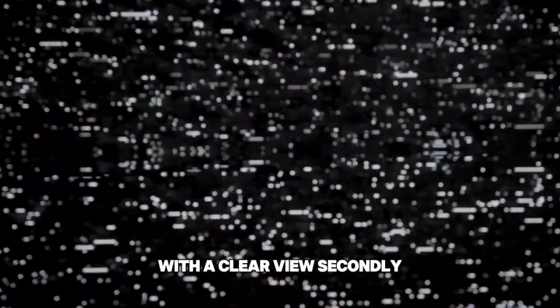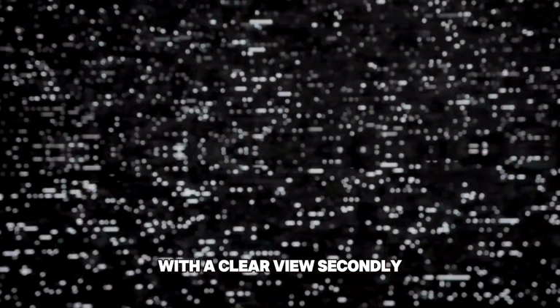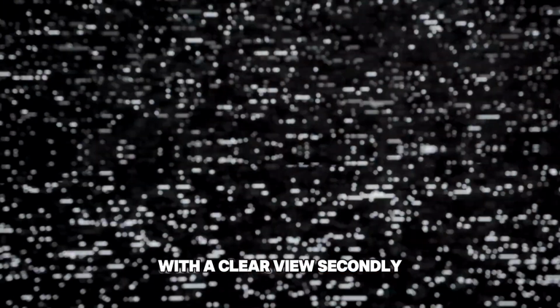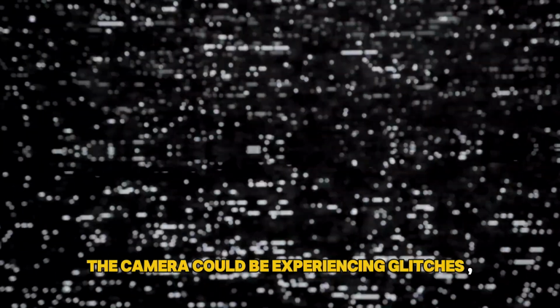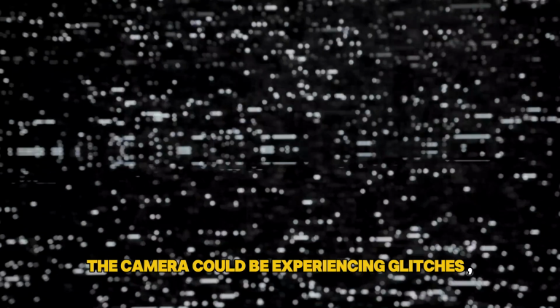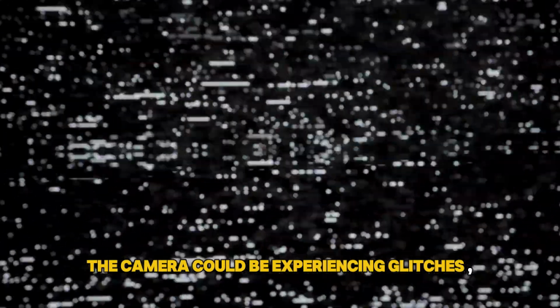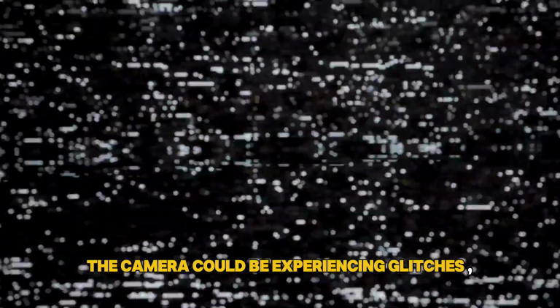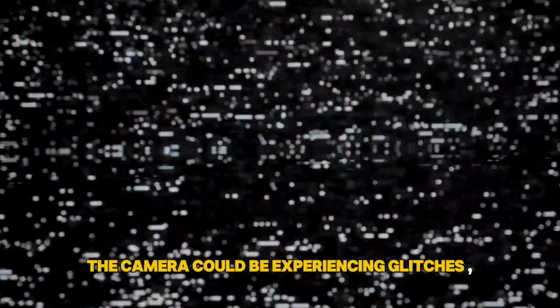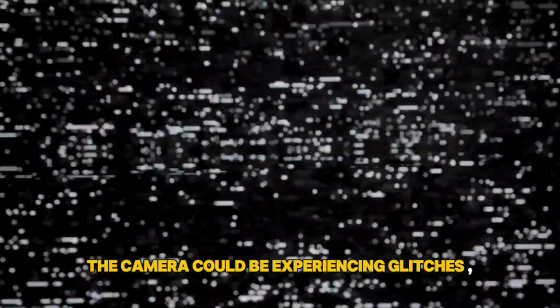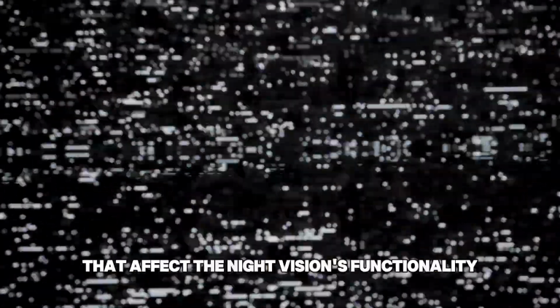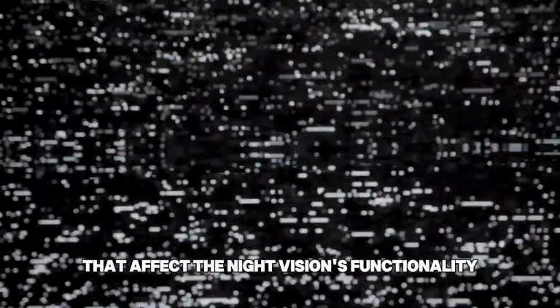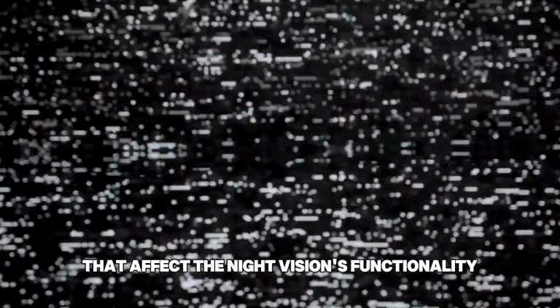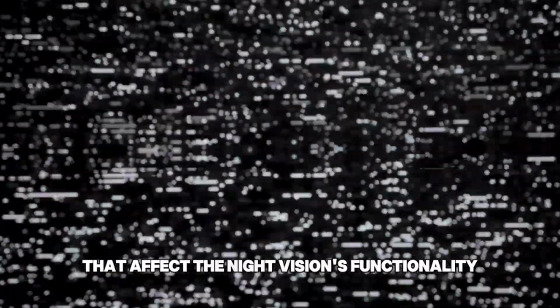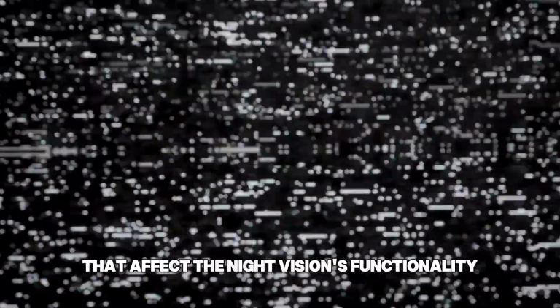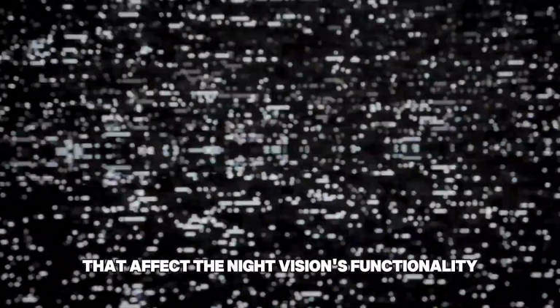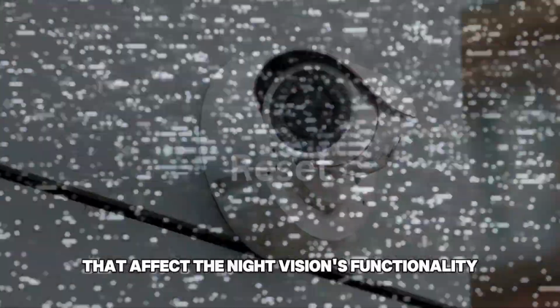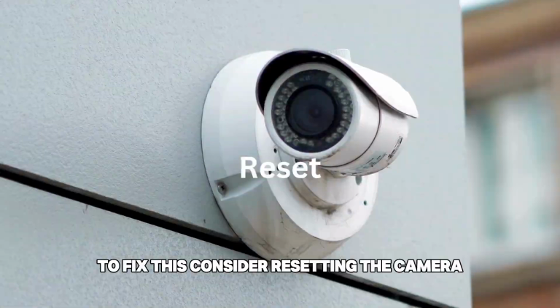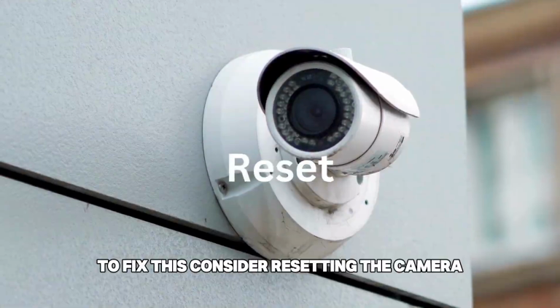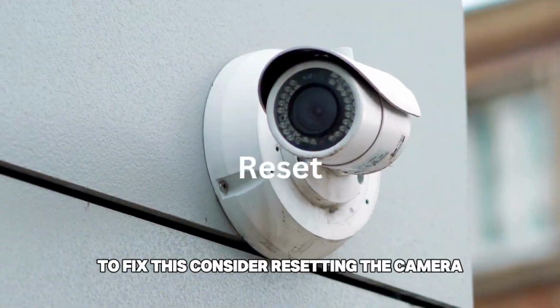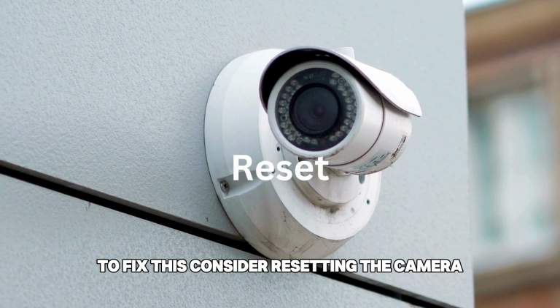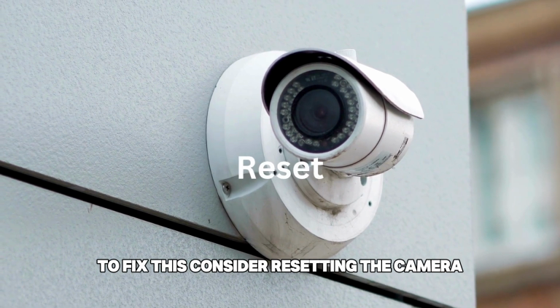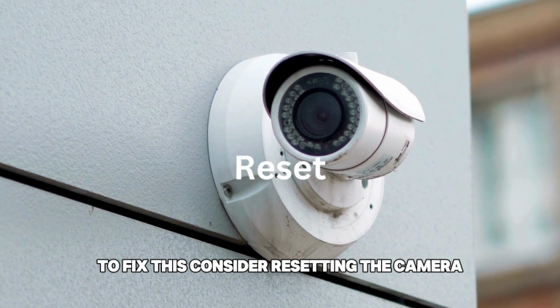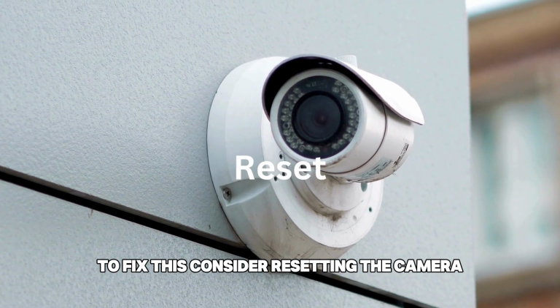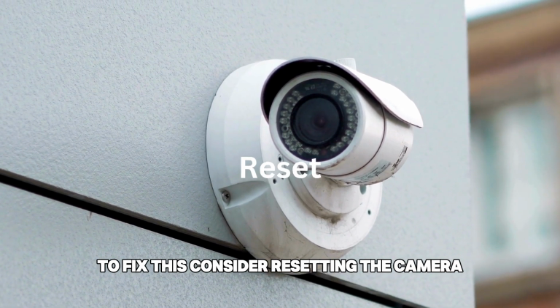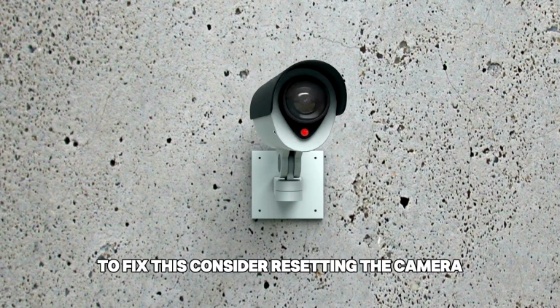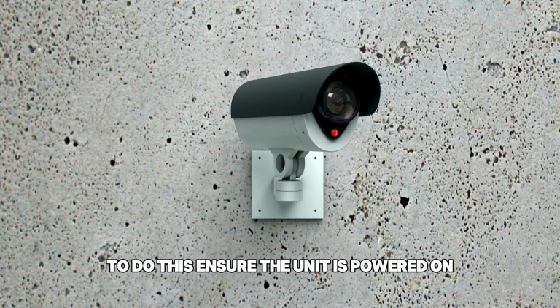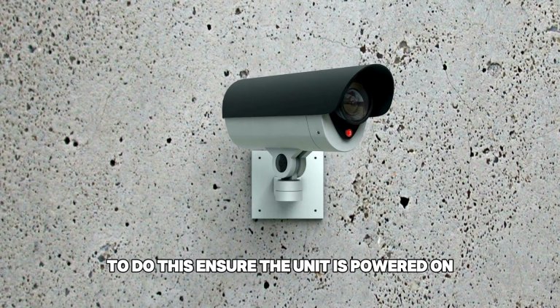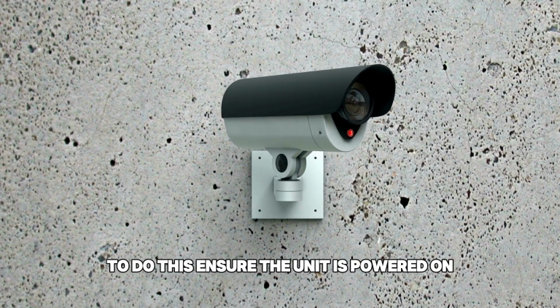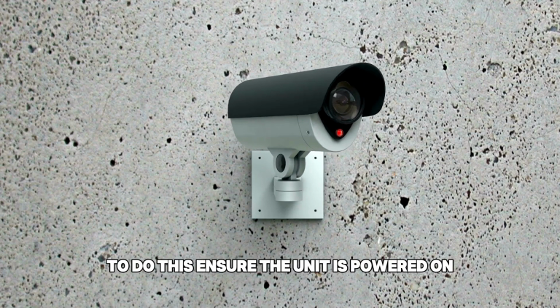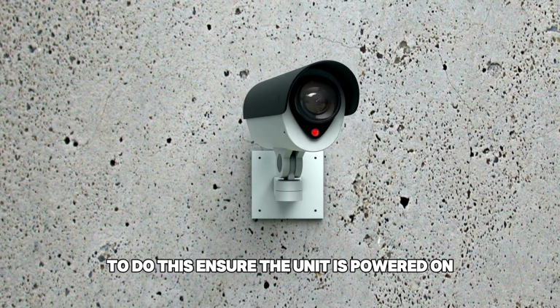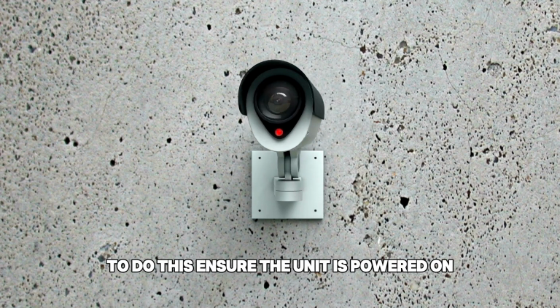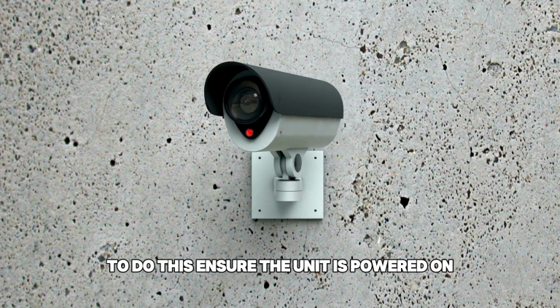Secondly, the camera could be experiencing glitches that affect the night vision's functionality. To fix this, consider resetting the camera. To do this, ensure the unit is powered on.